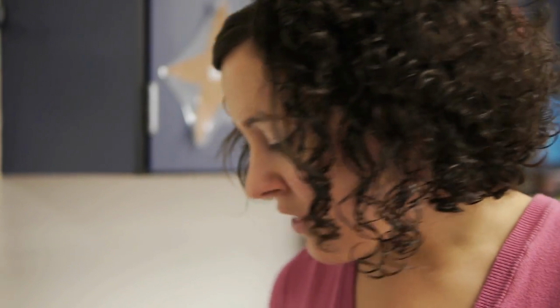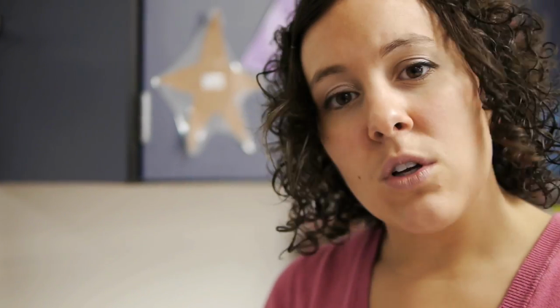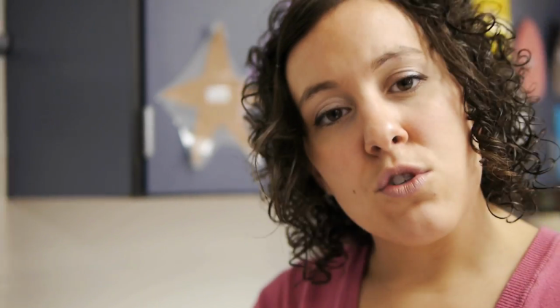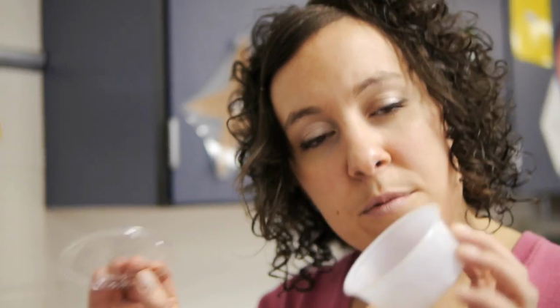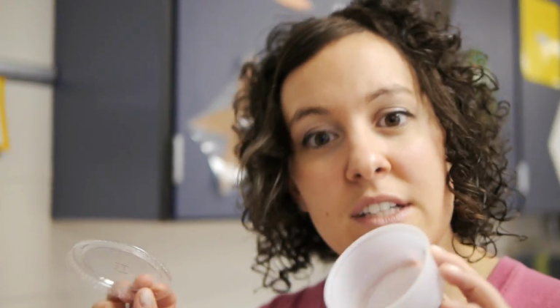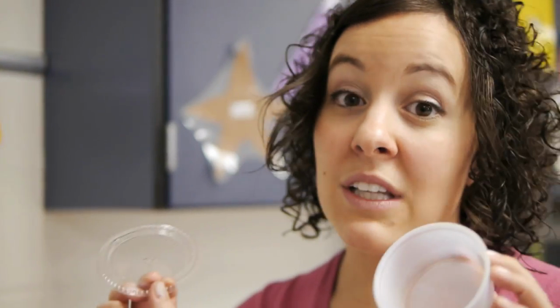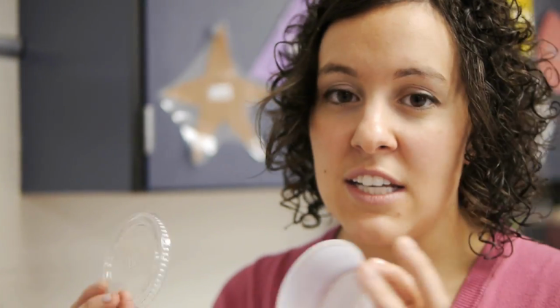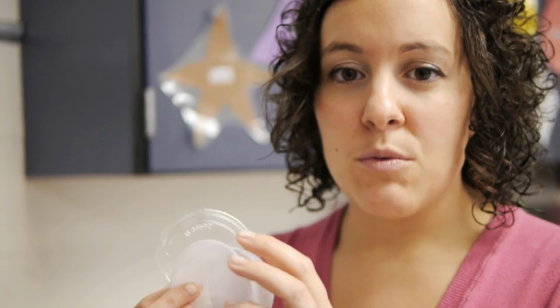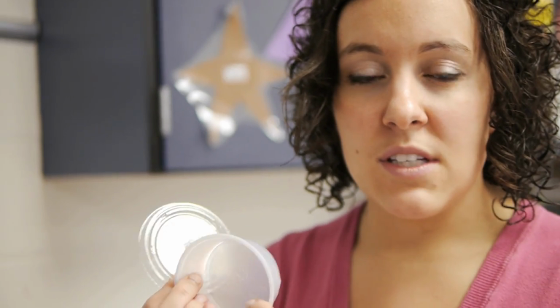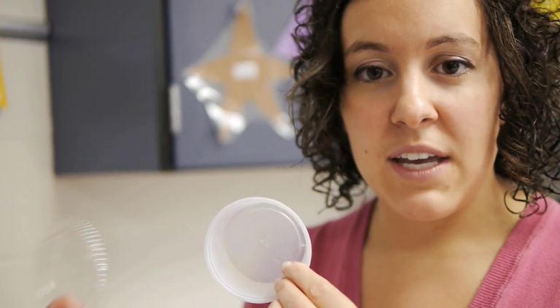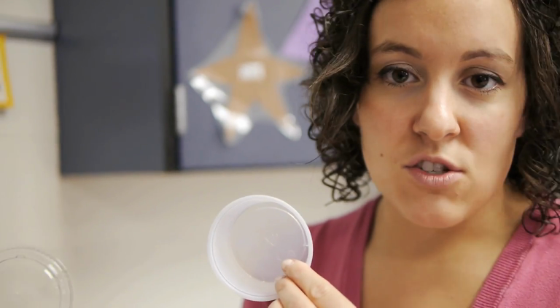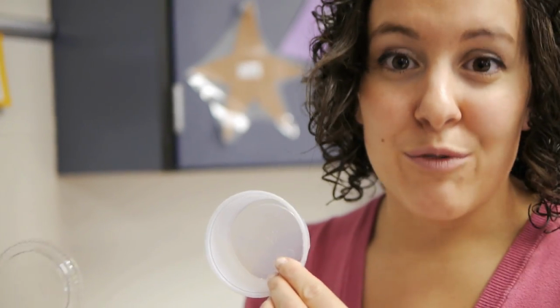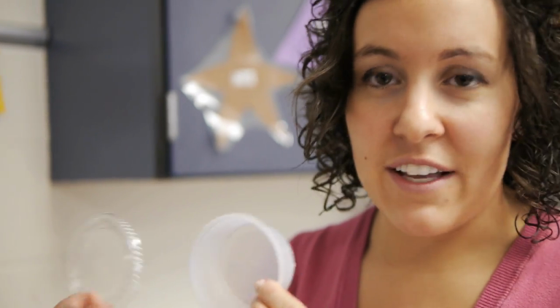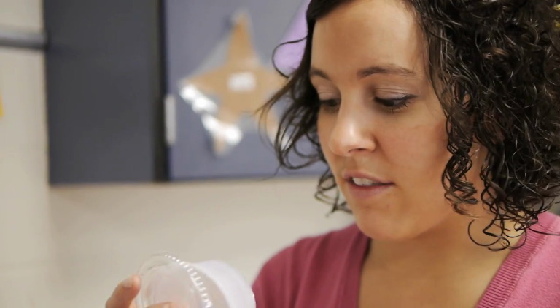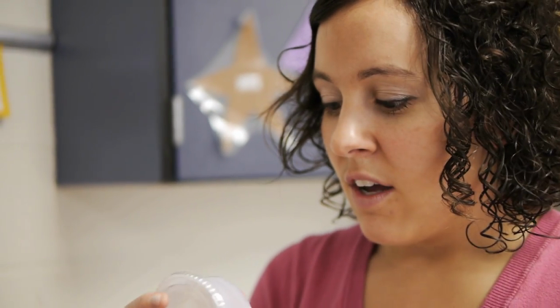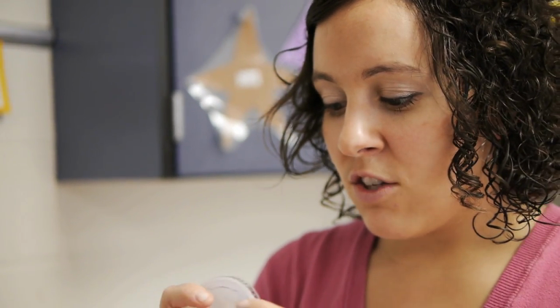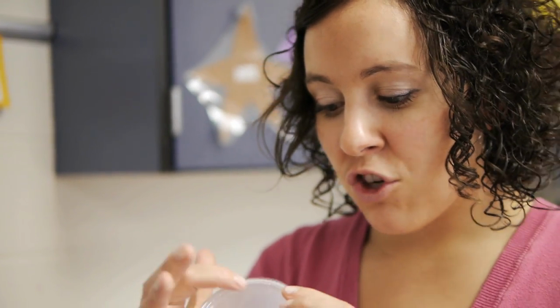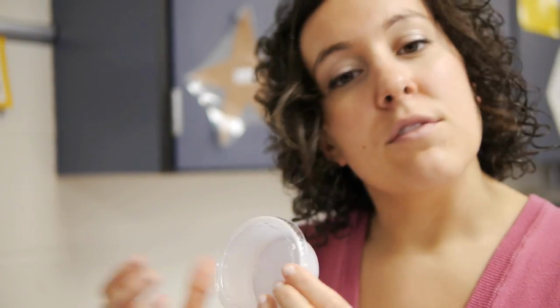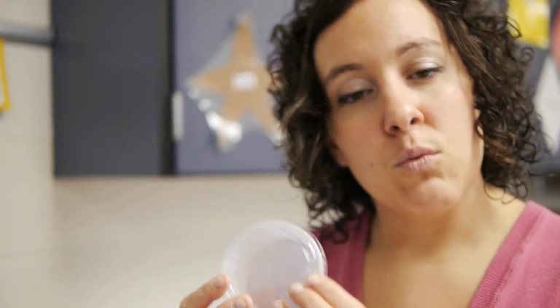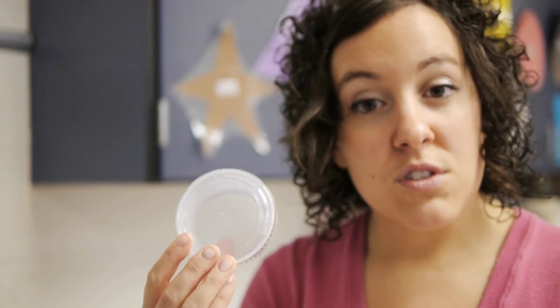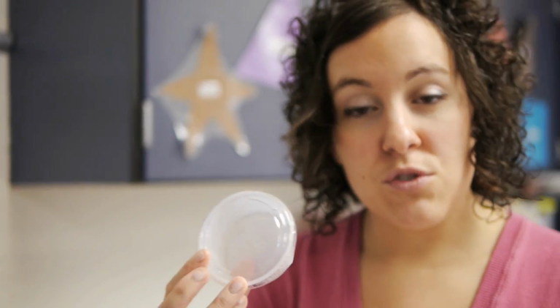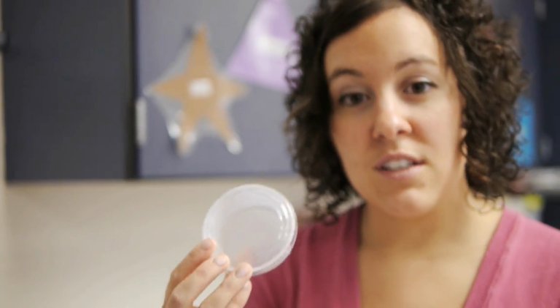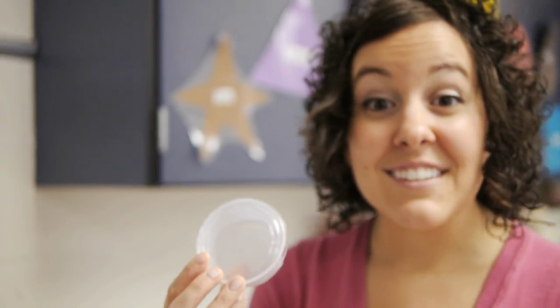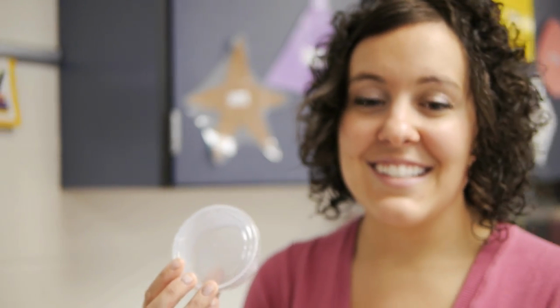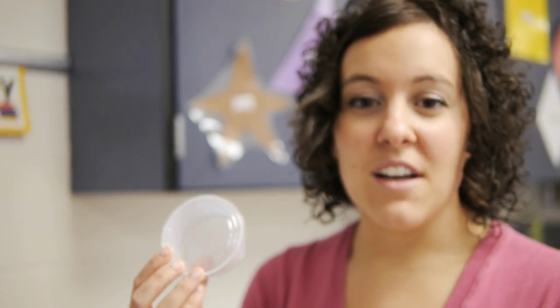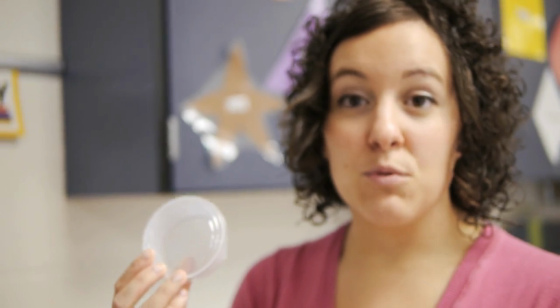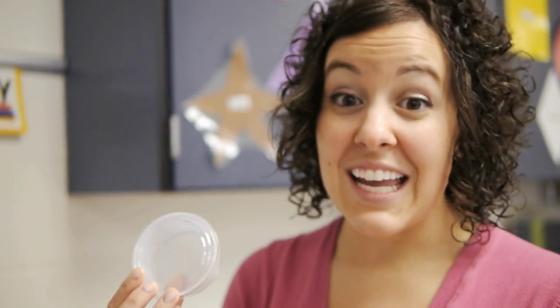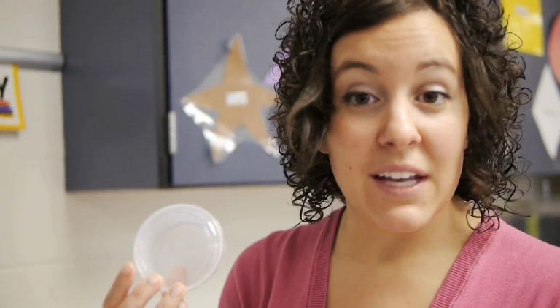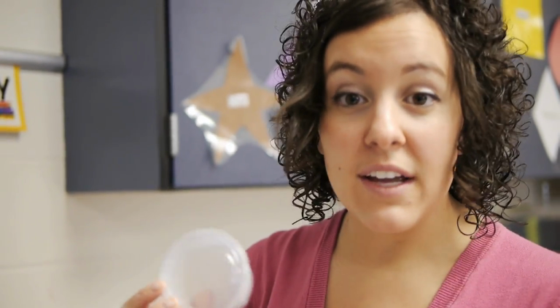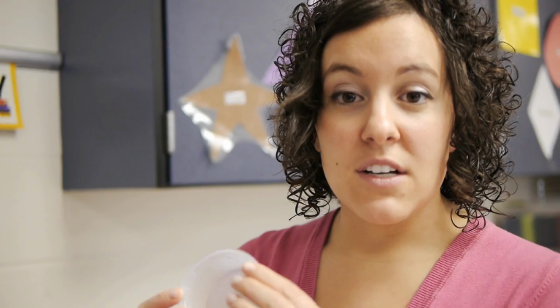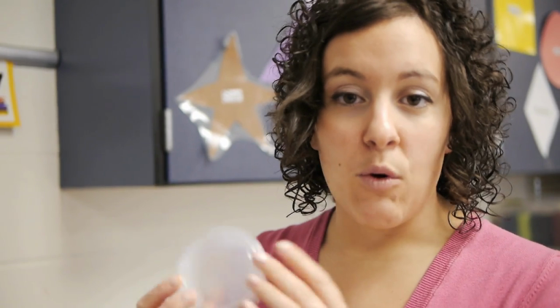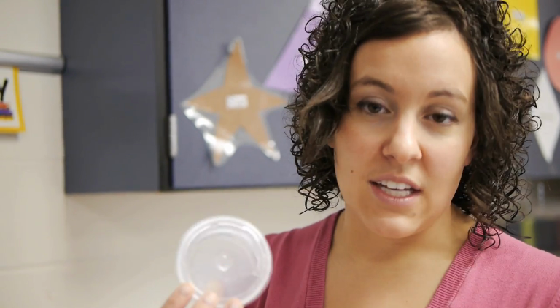The little solo cups with the lids are really handy, especially when you want to save paint from one class to another. You can even sharpie on the front what students it is, what color it is, and really save your paint that way because you're not wasting it.